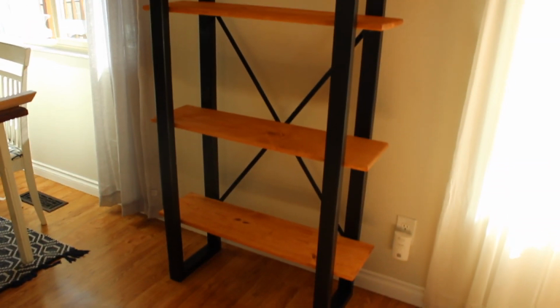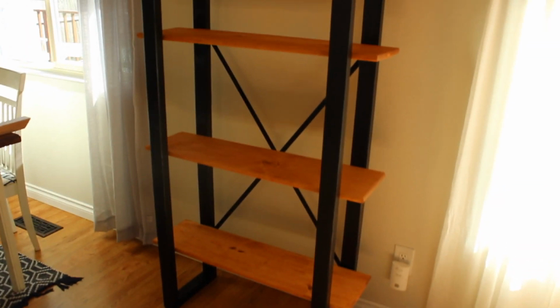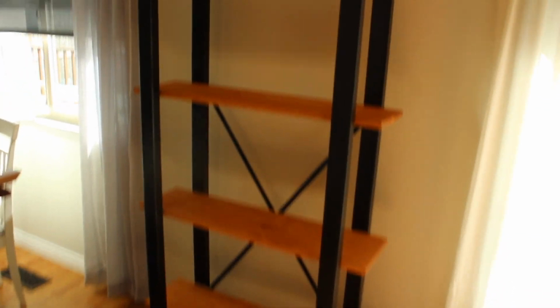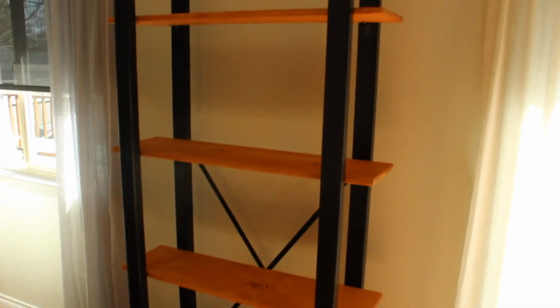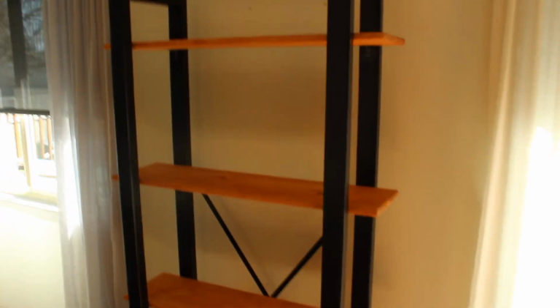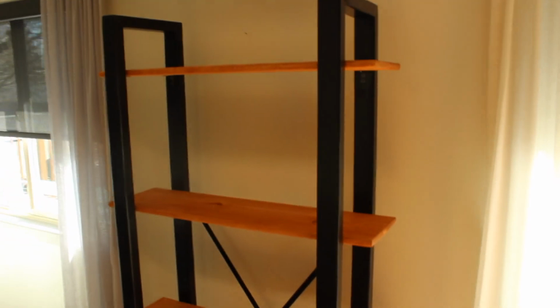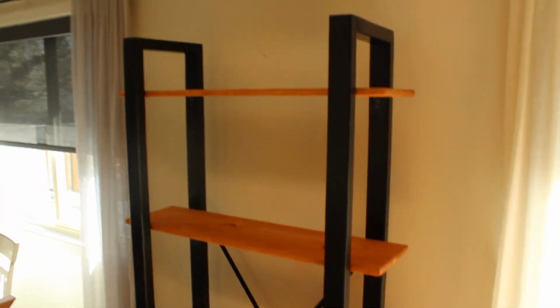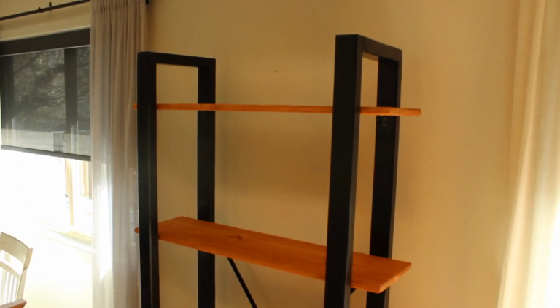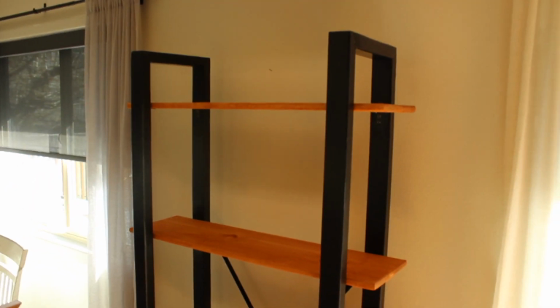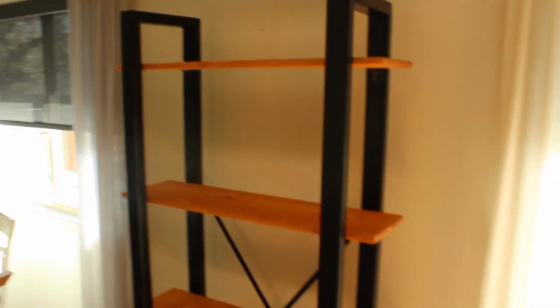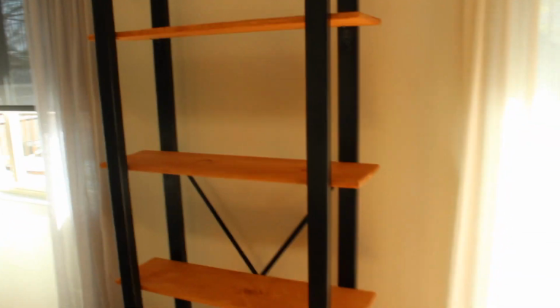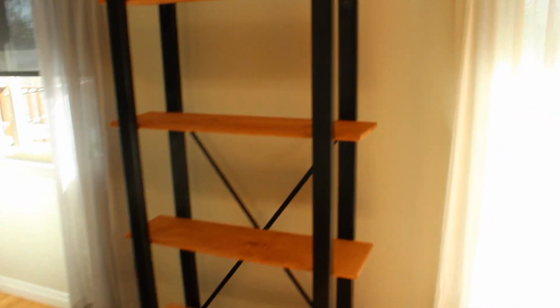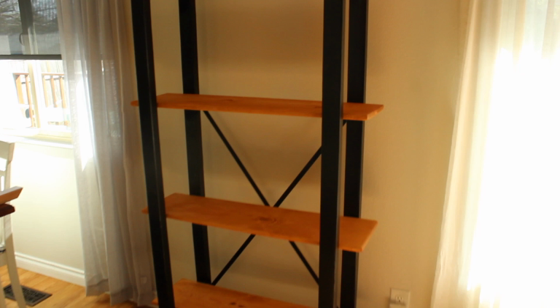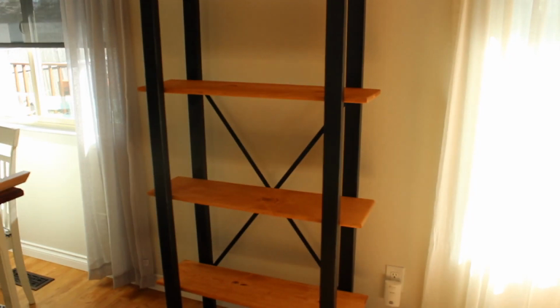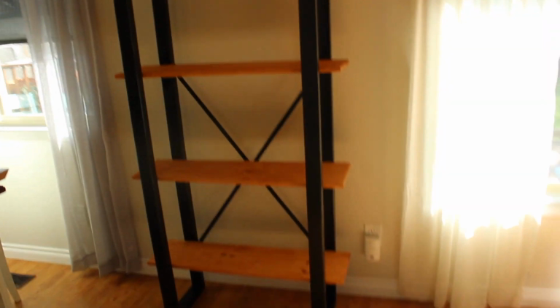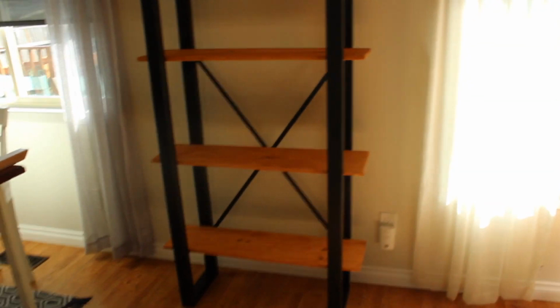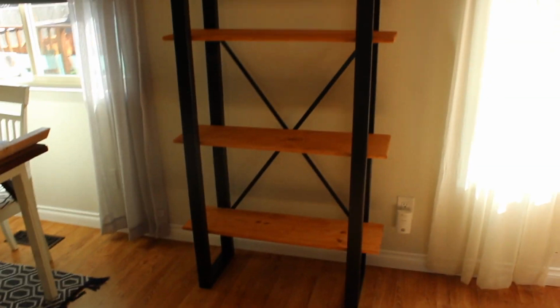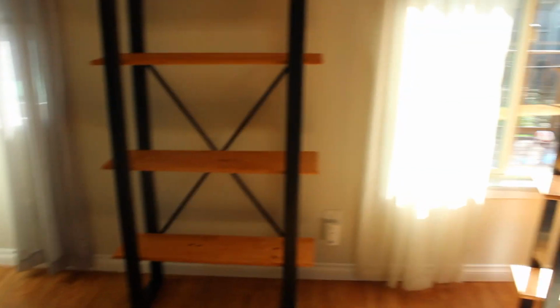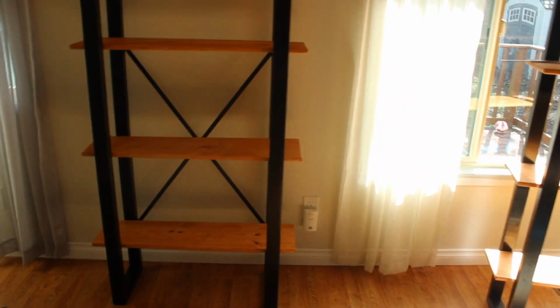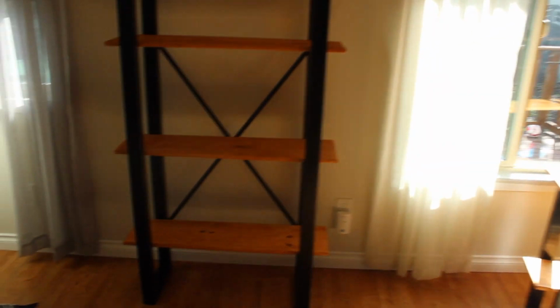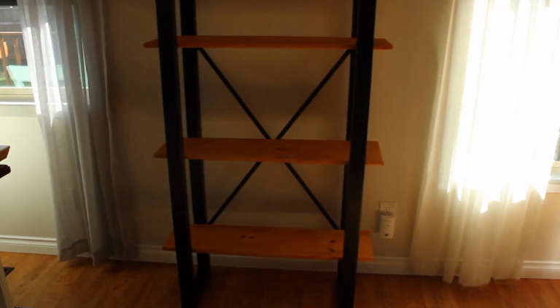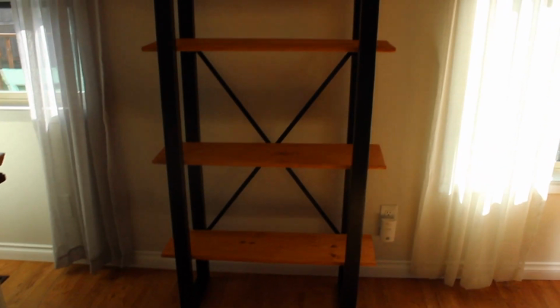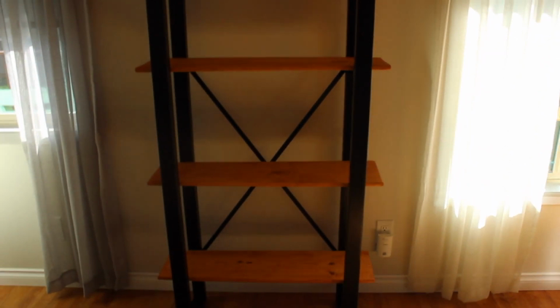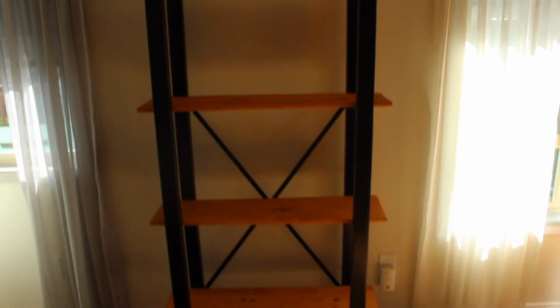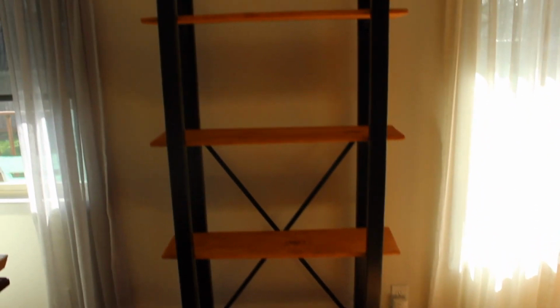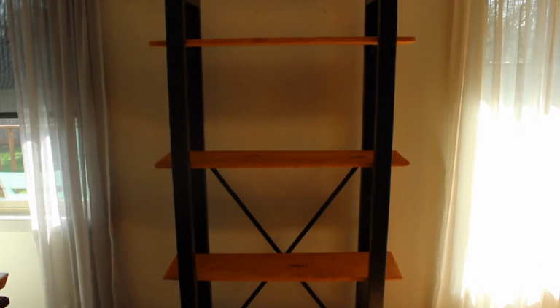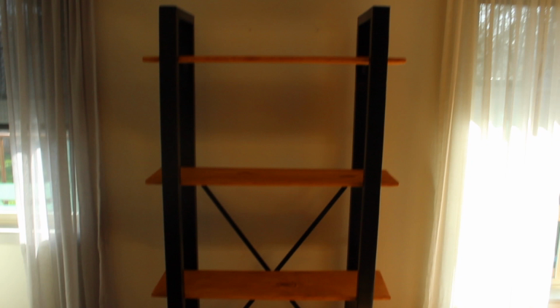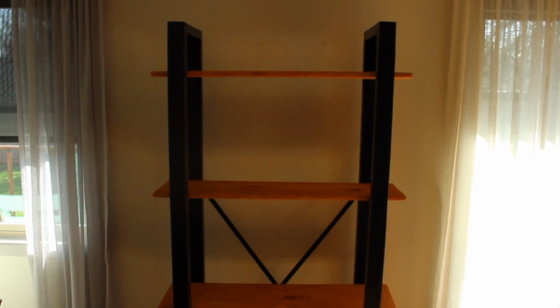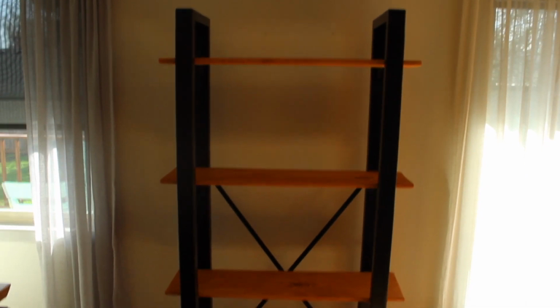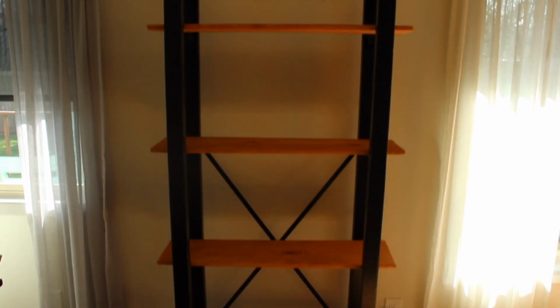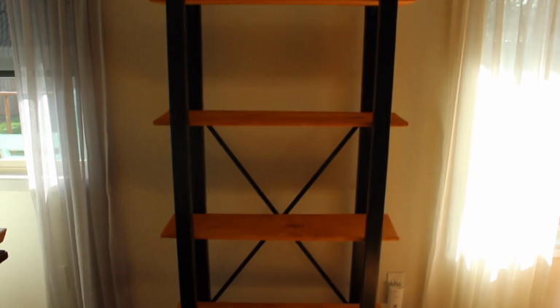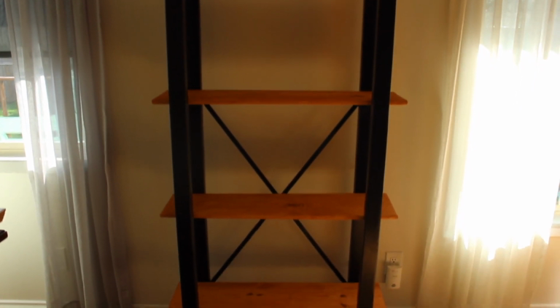Well guys, there you have it. I made this bookshelf for under $100 and had a lot of fun. Please don't forget to like and subscribe — it helps our channel to grow, and I will see you next time for the next project. Have a good day.